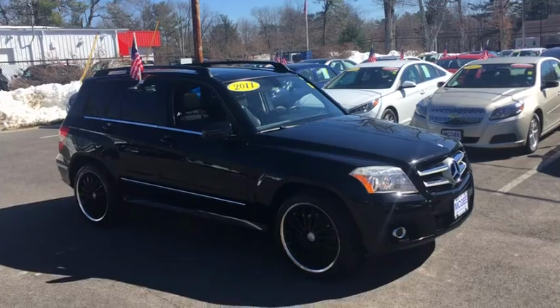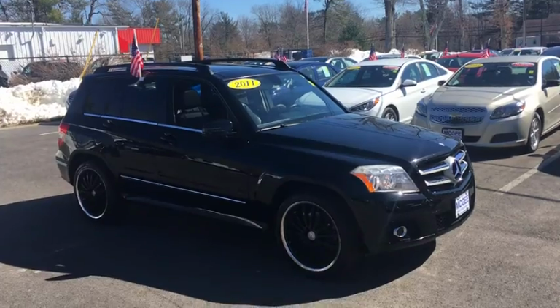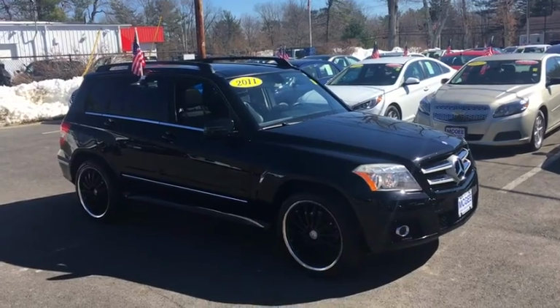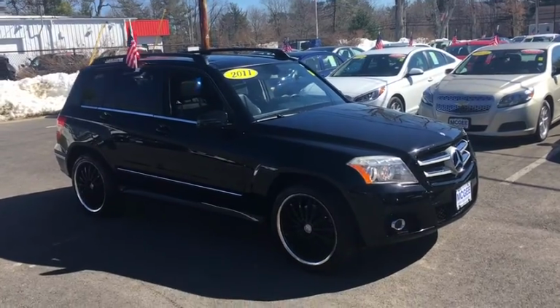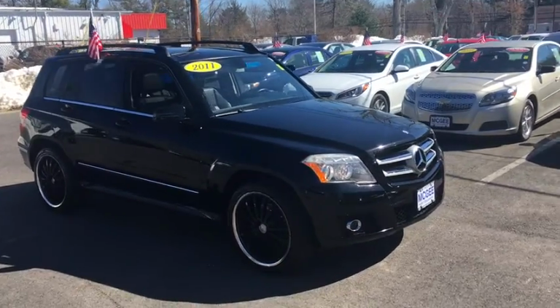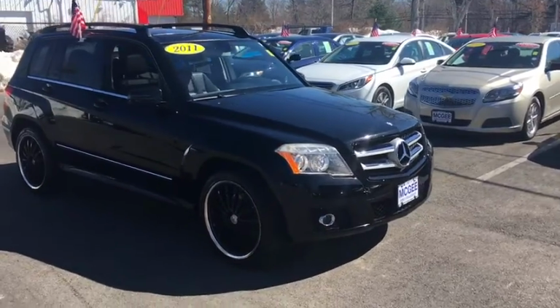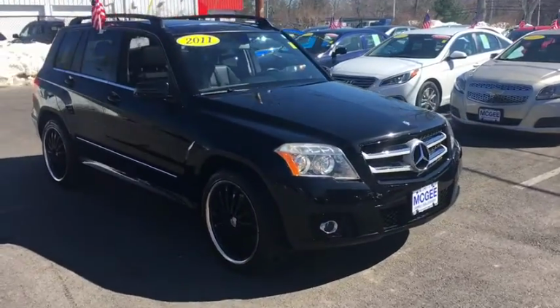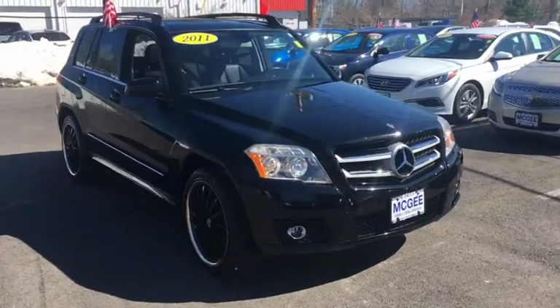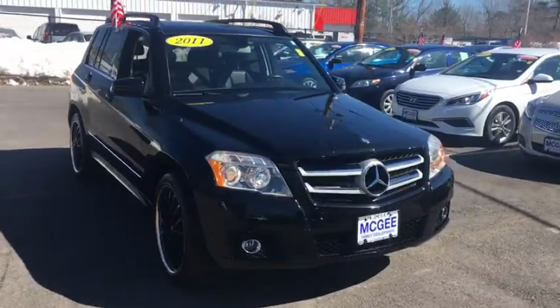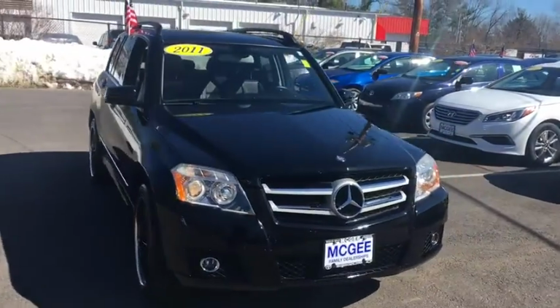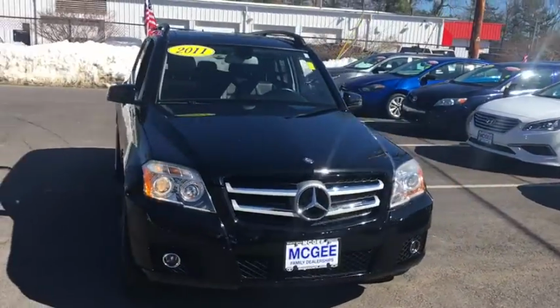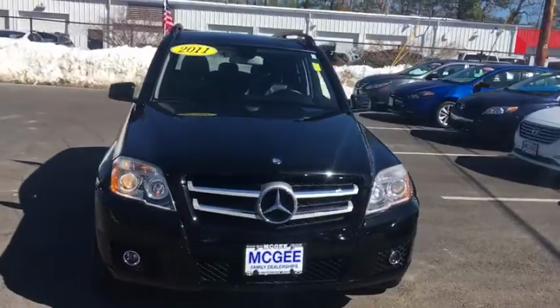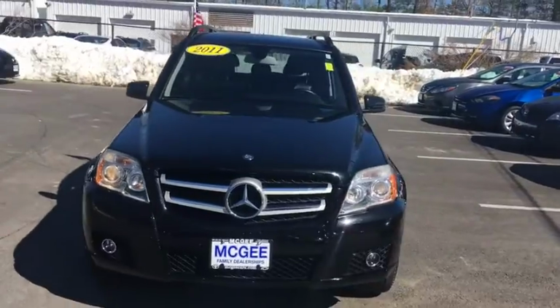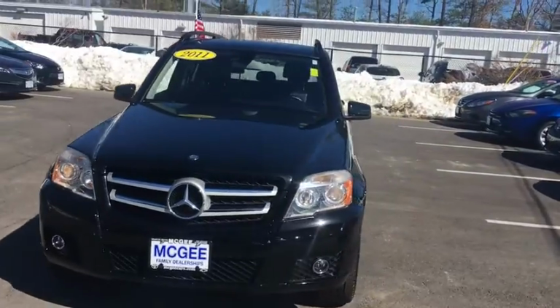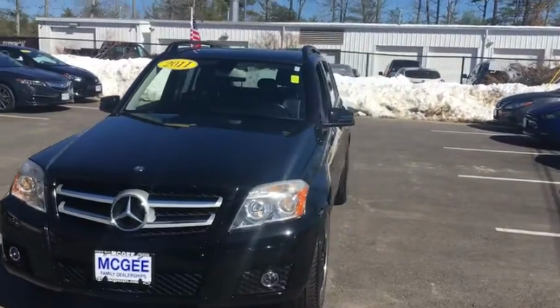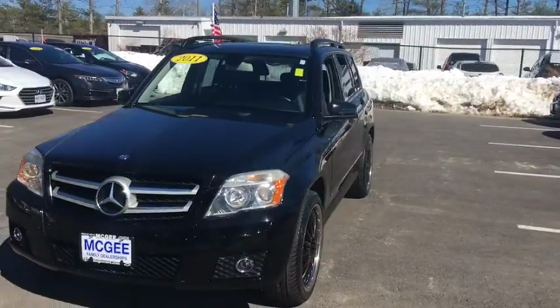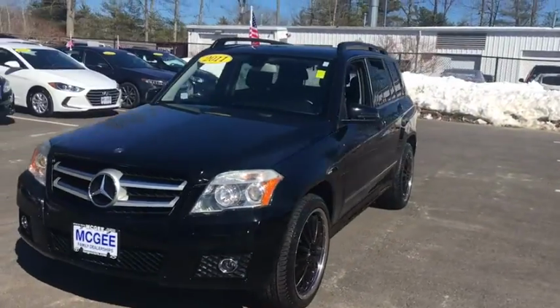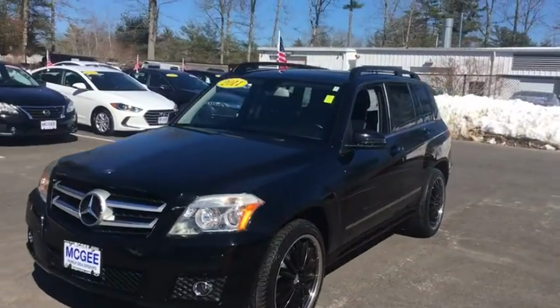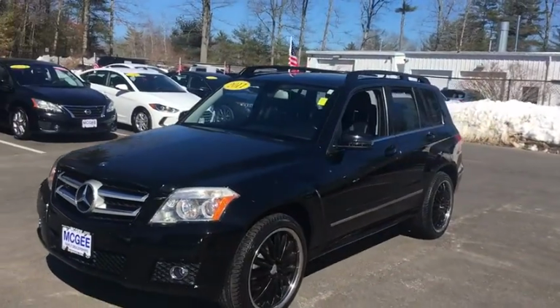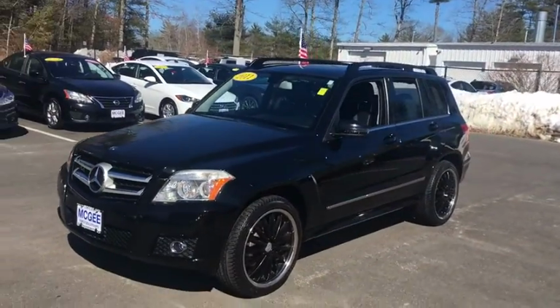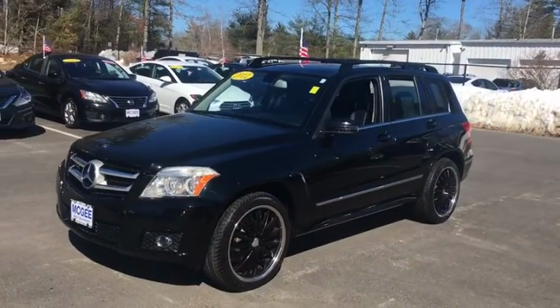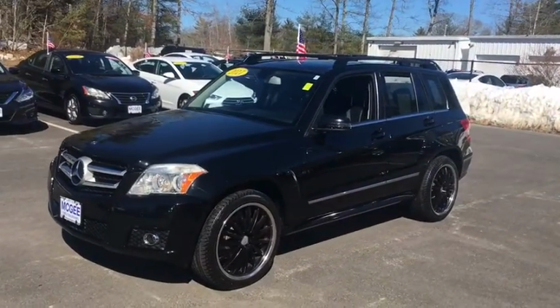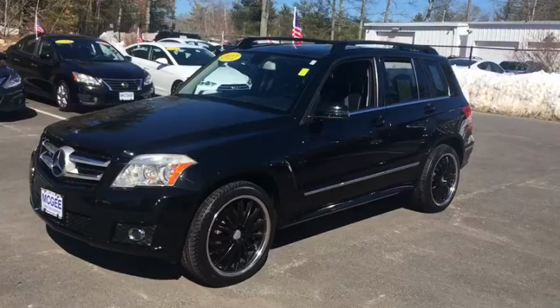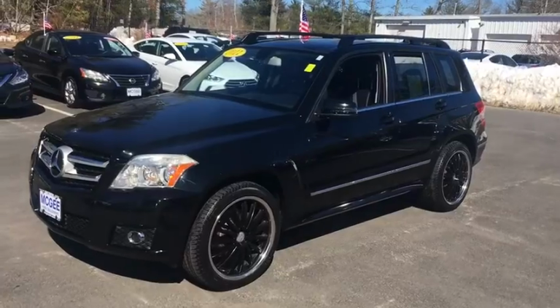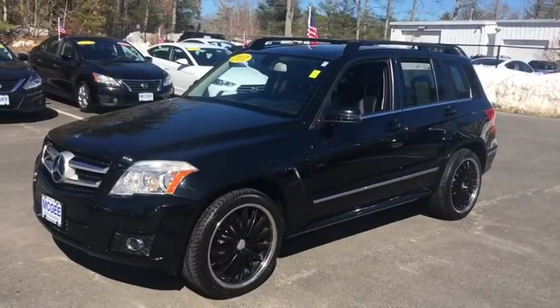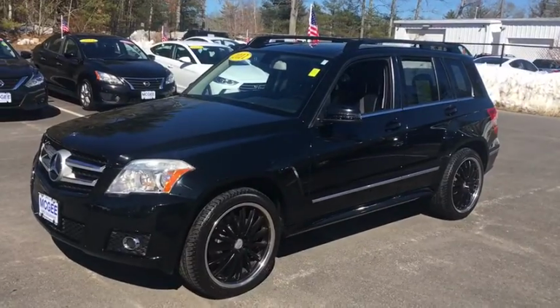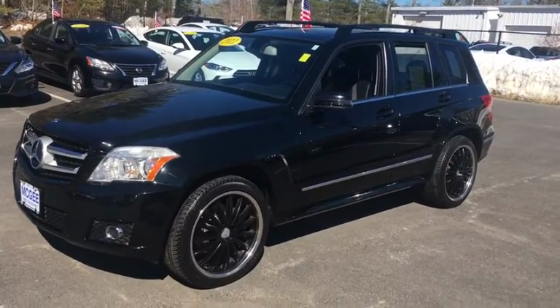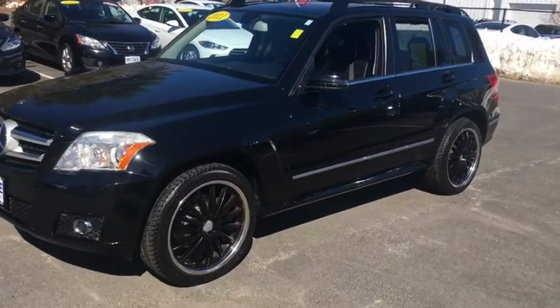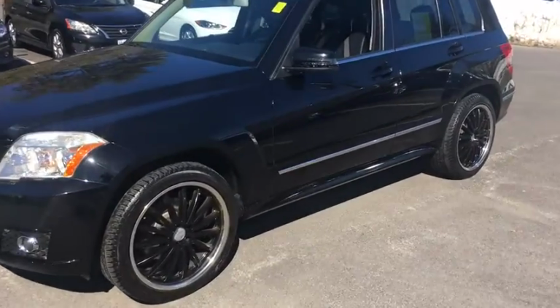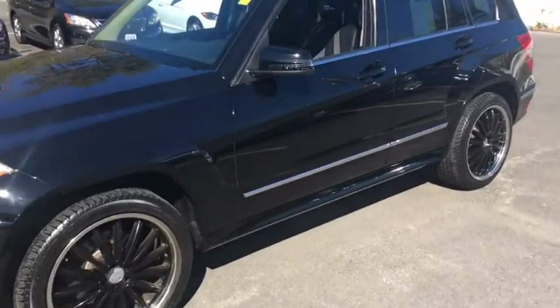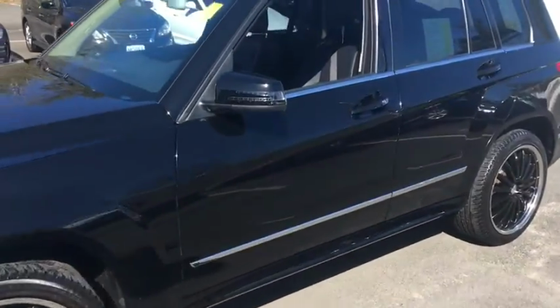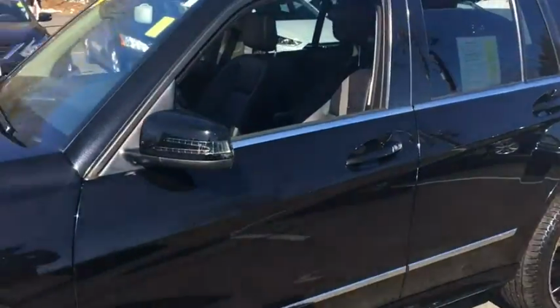2011 Mercedes GLK class. Based on the C-Class, the GLK joins the small upscale SUV class. Its smooth 268 horsepower, 3.5 liter V6 delivers quick acceleration.